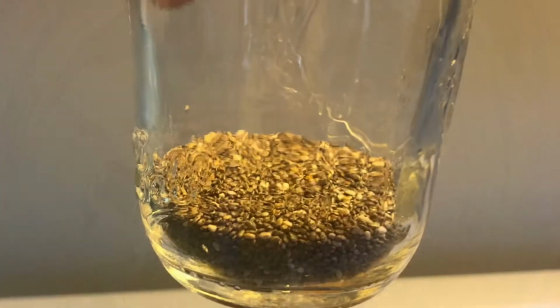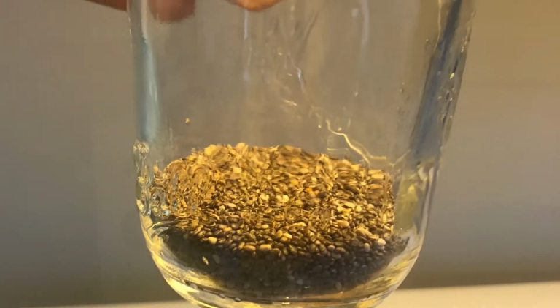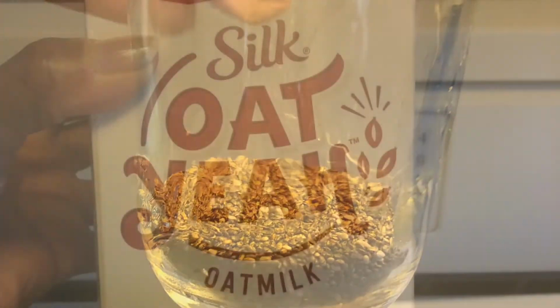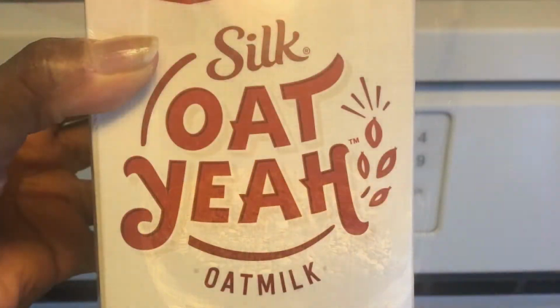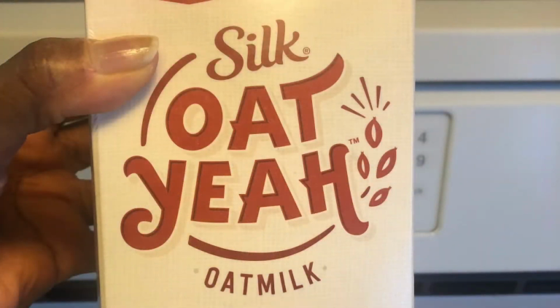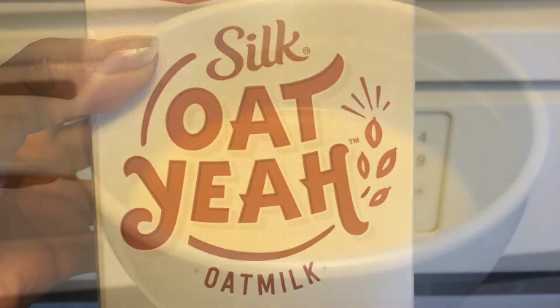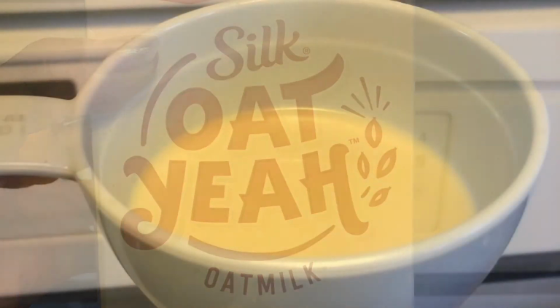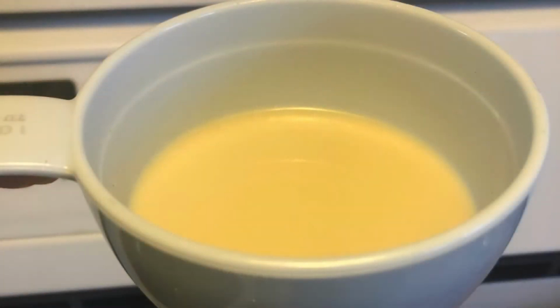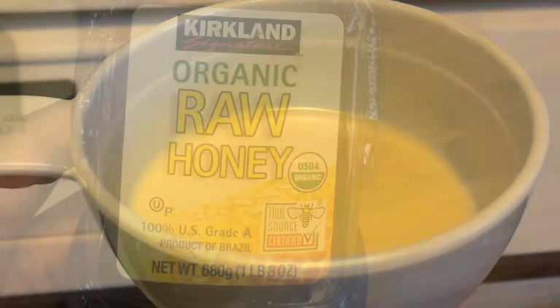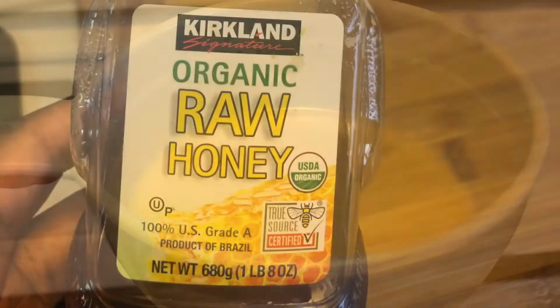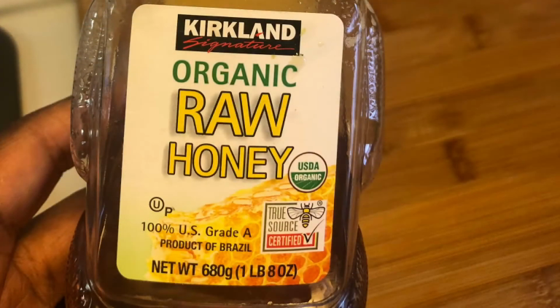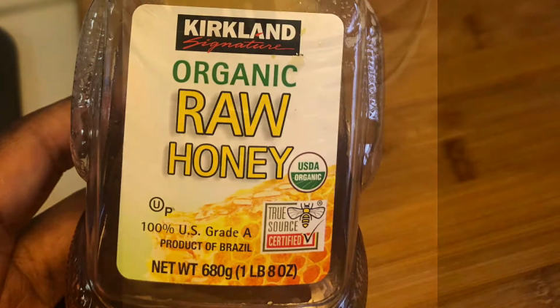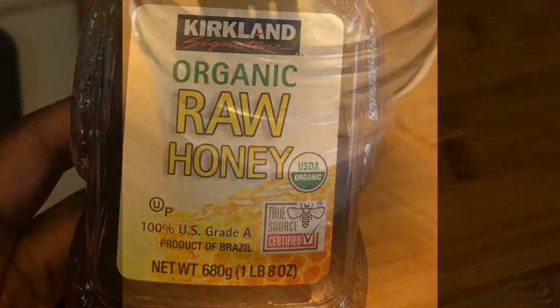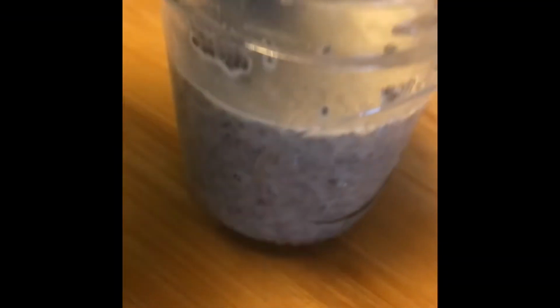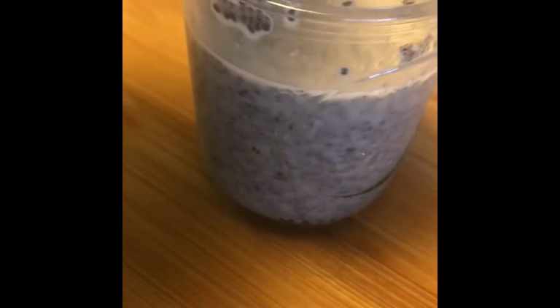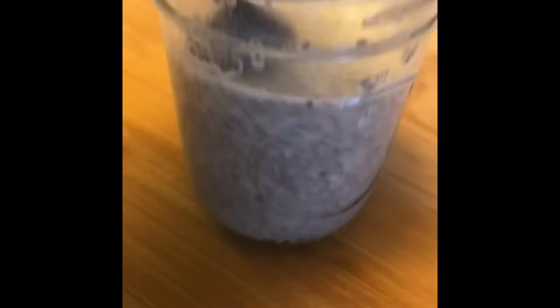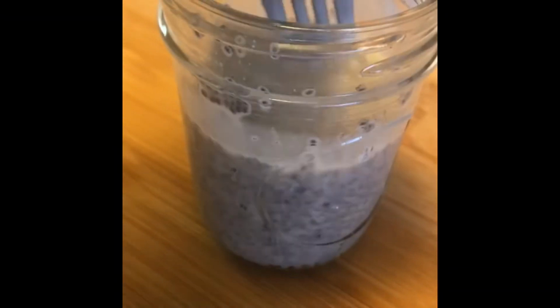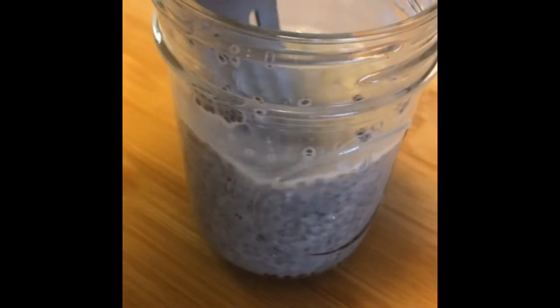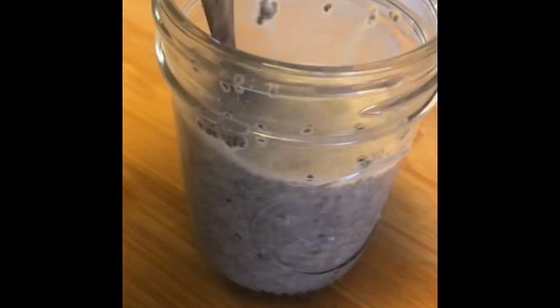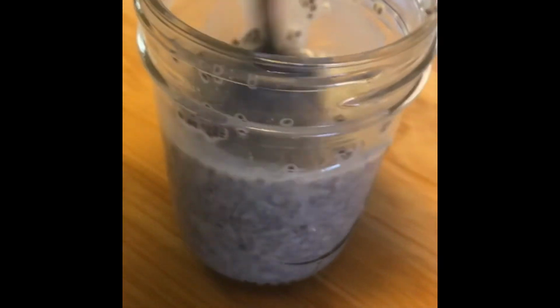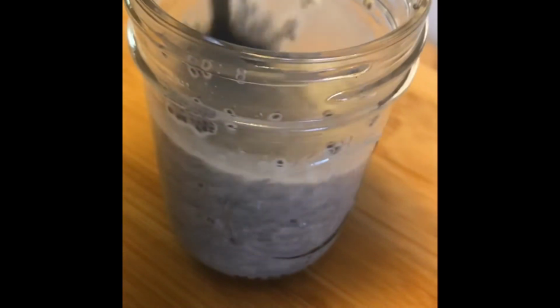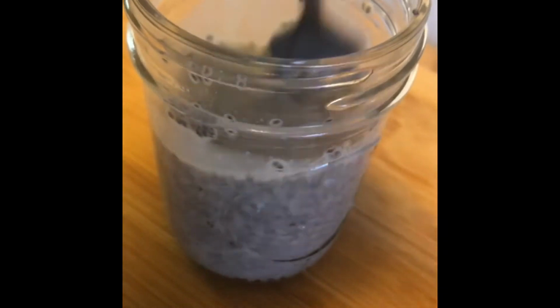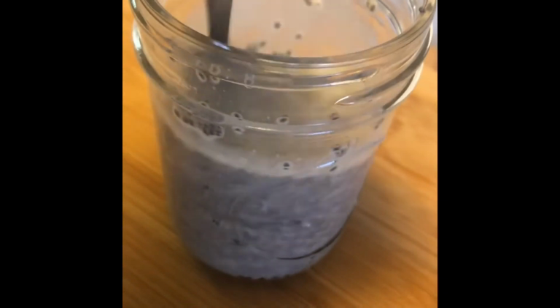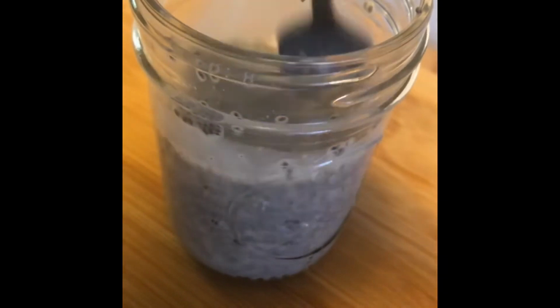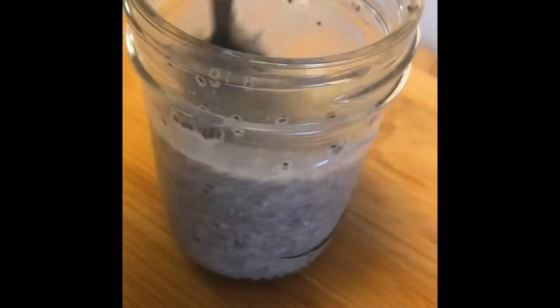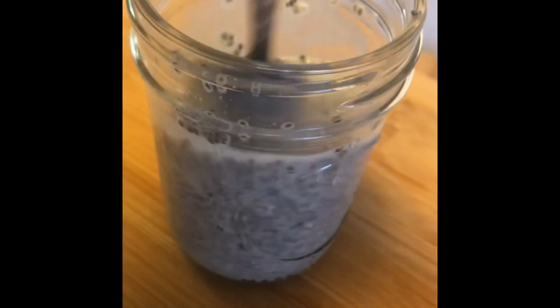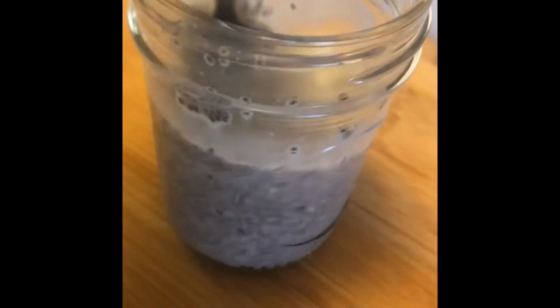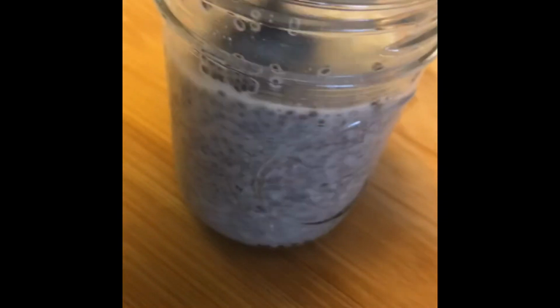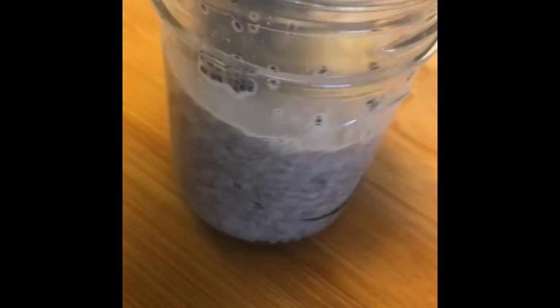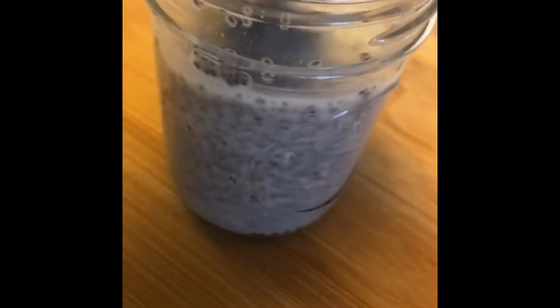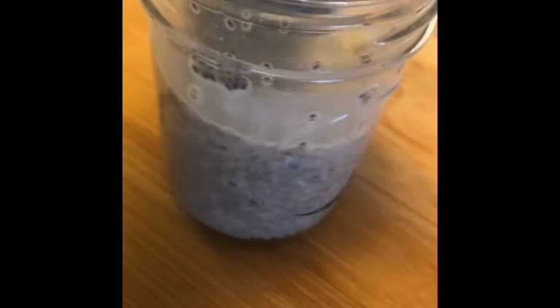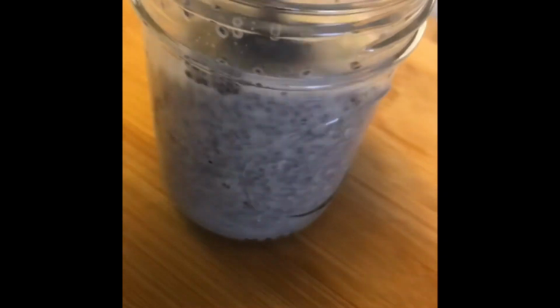So two tablespoons of chia seeds, some oat milk — half a cup — and a little honey for sweetener. Then stir, stir, stir. You want to make sure that you don't end up with a bunch of clumps at the bottom of your pudding.